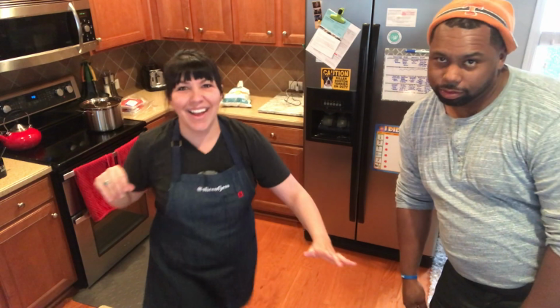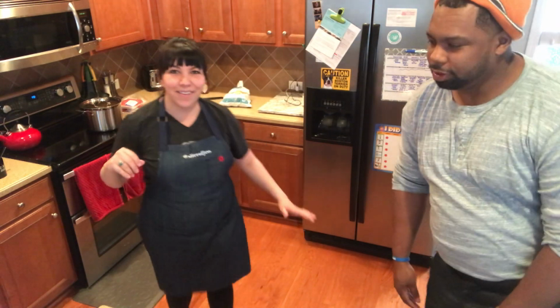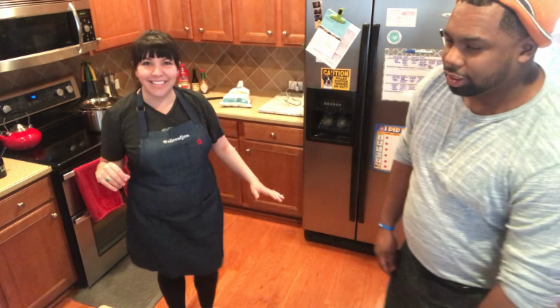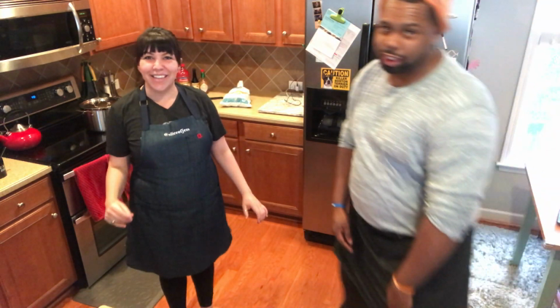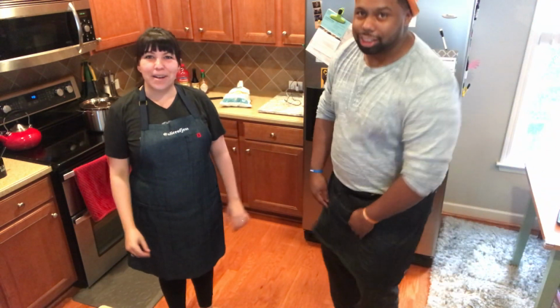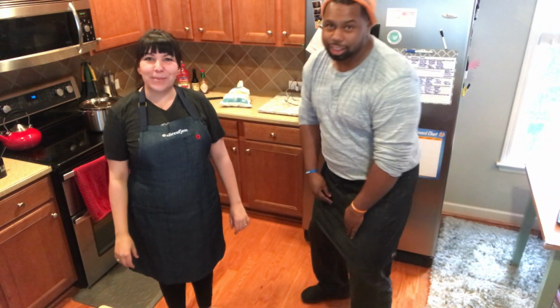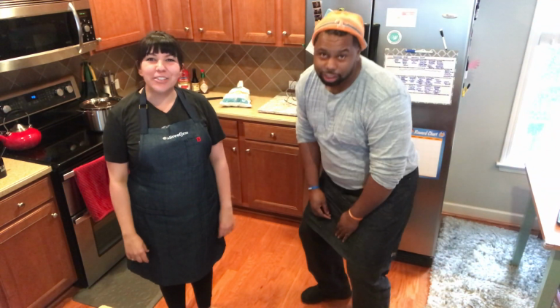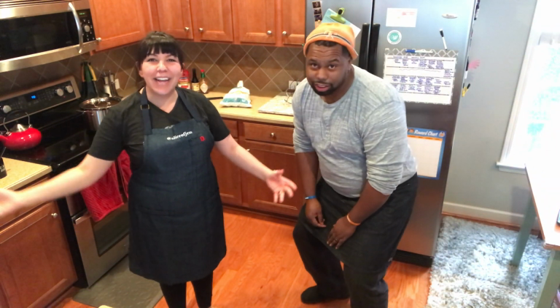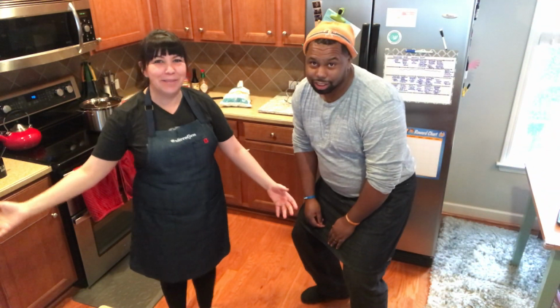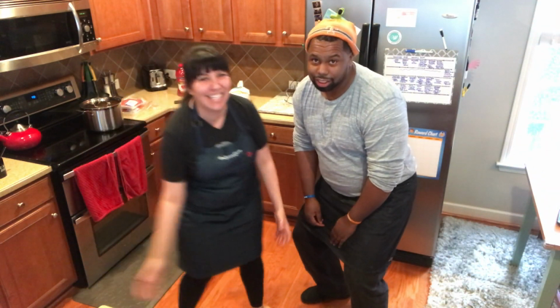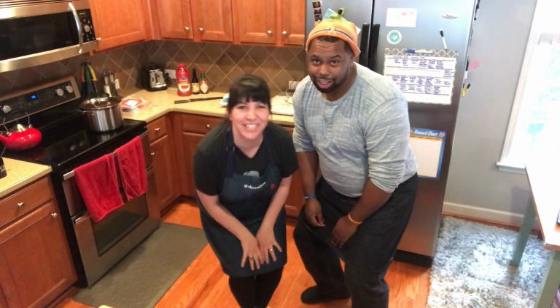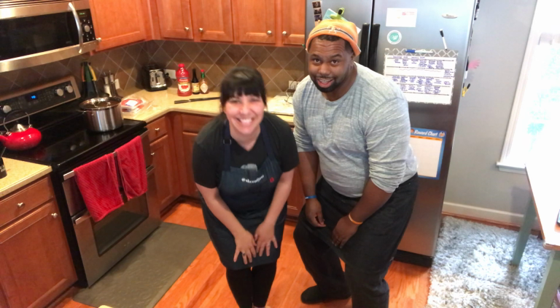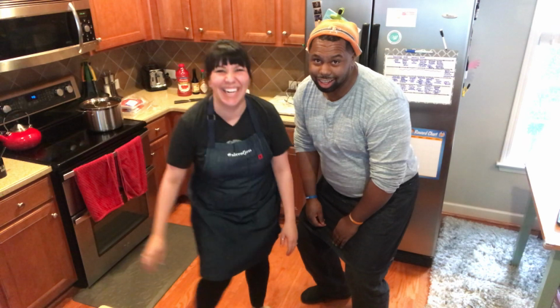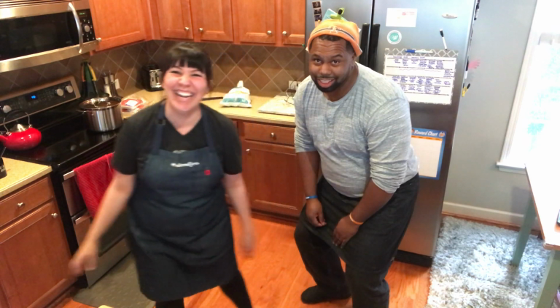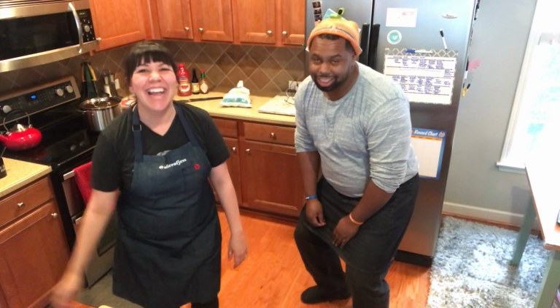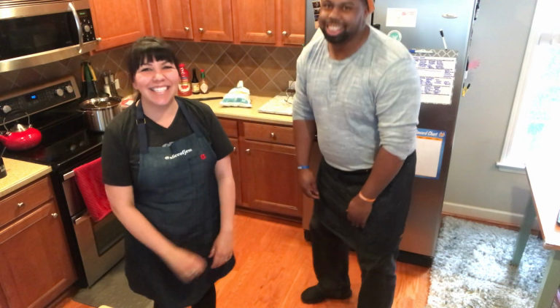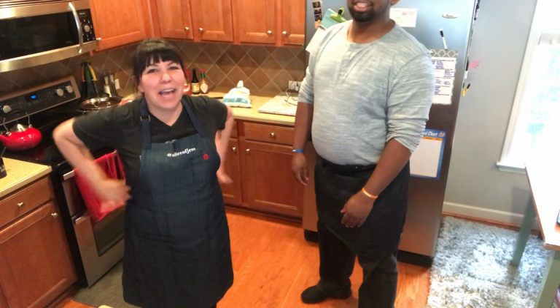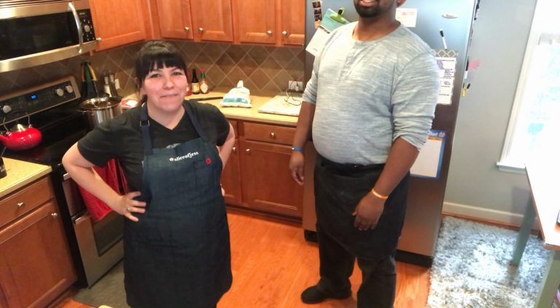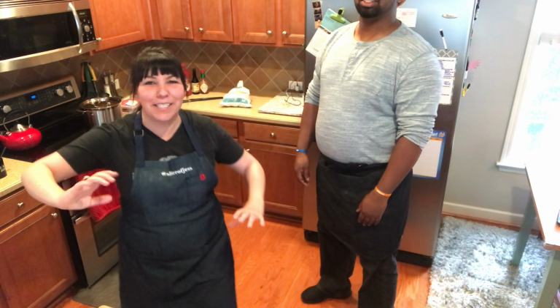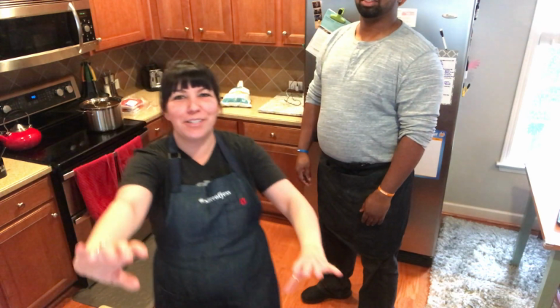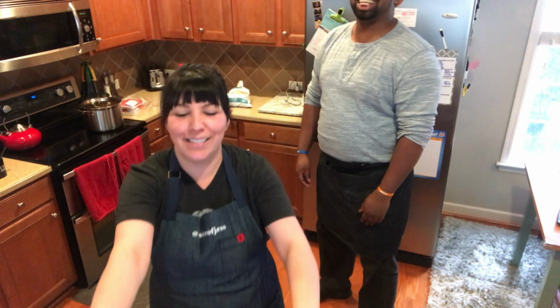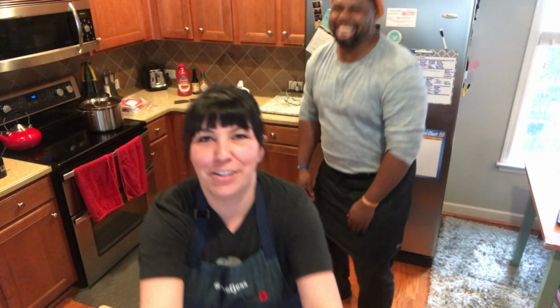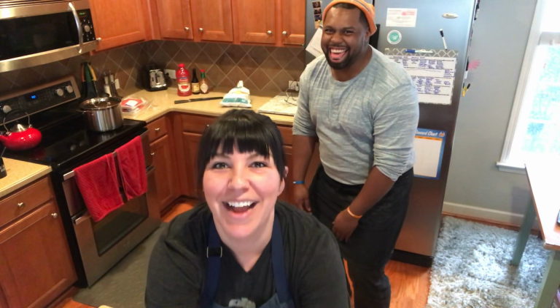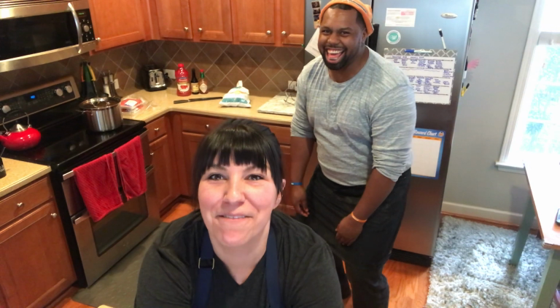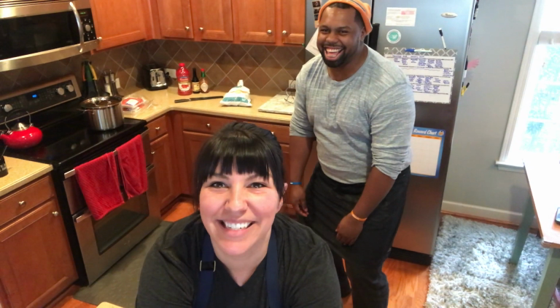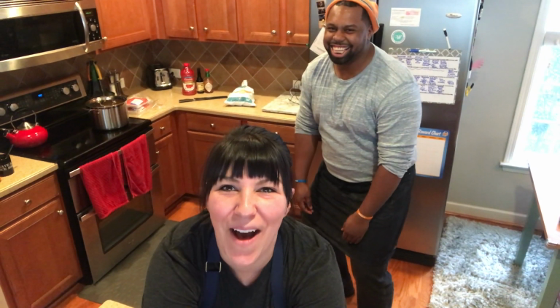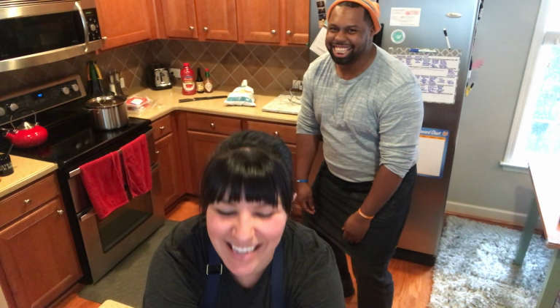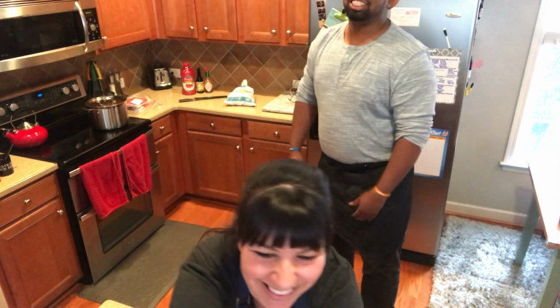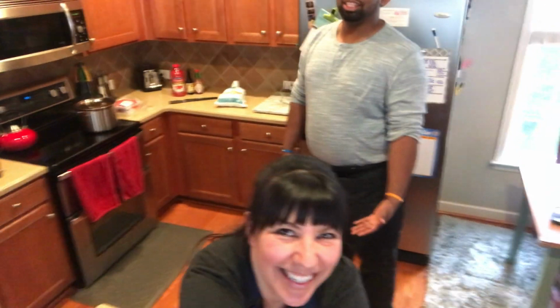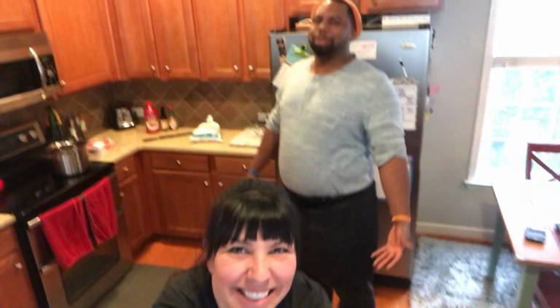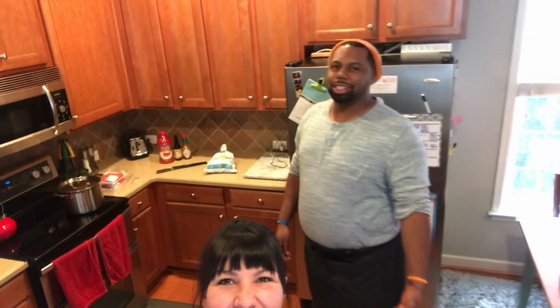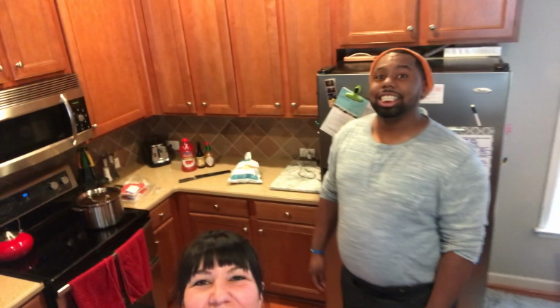Welcome to my kitchen. I am Slice of Jess. Today we have a very special guest in our kitchen — a very tall guest. Just a little bit.